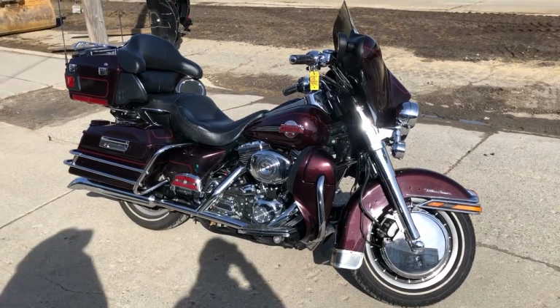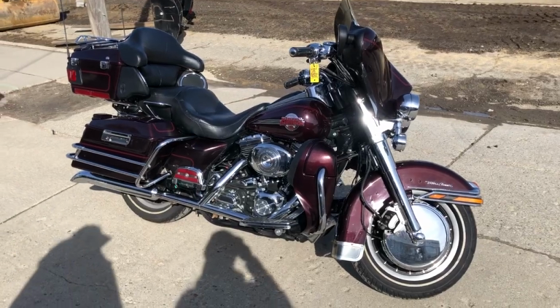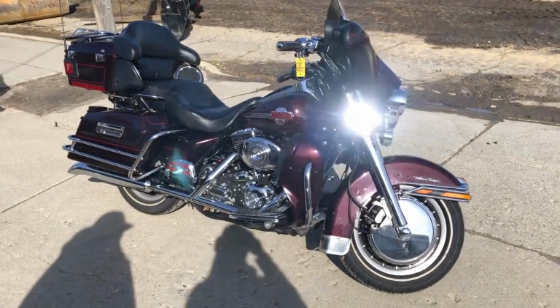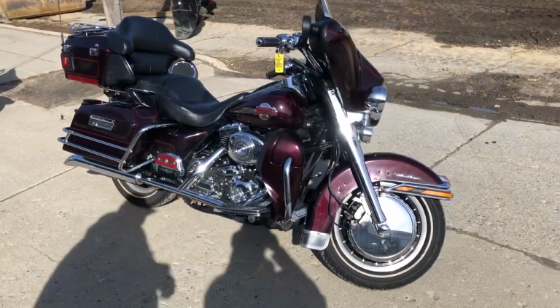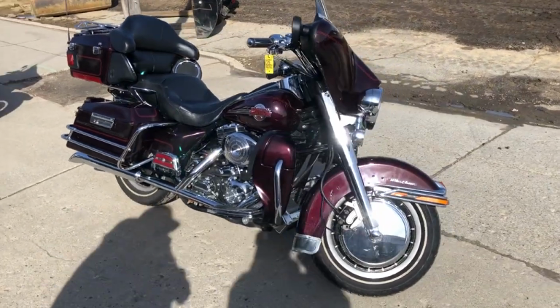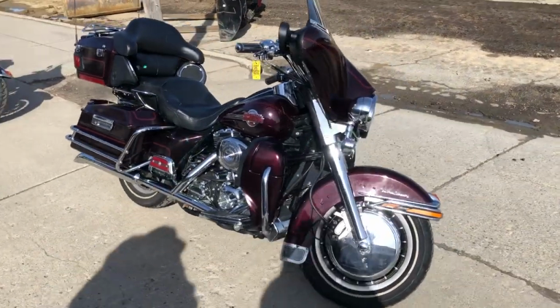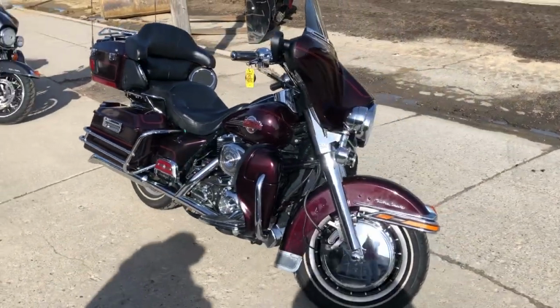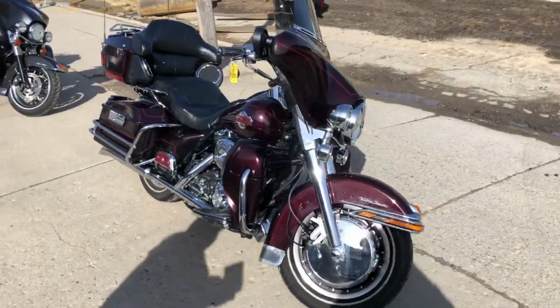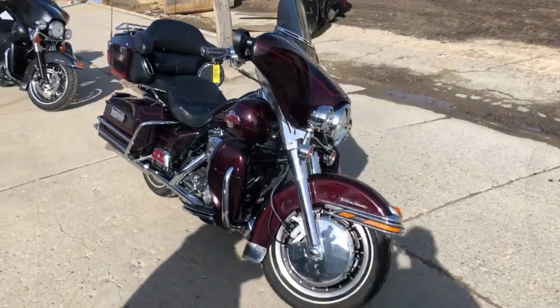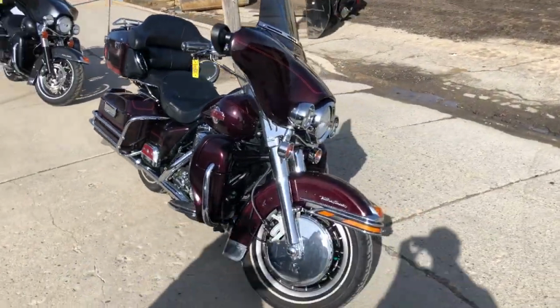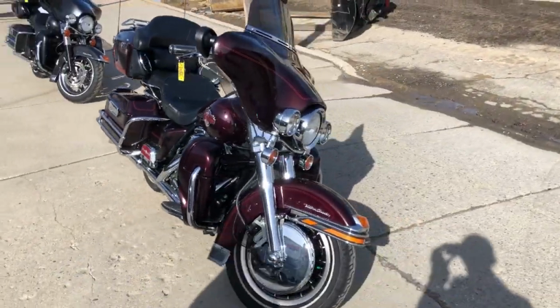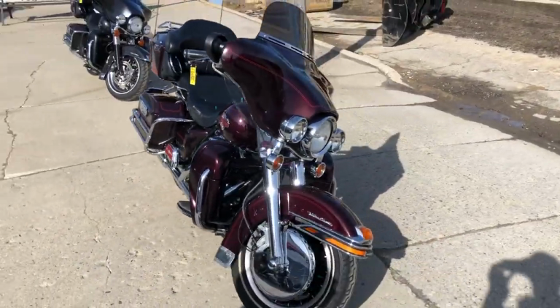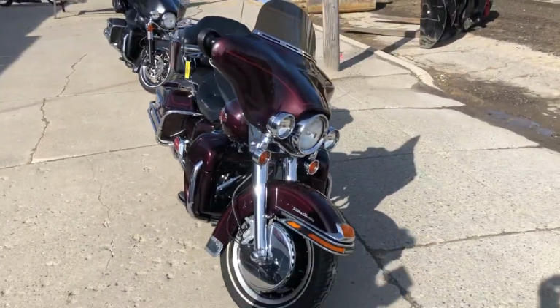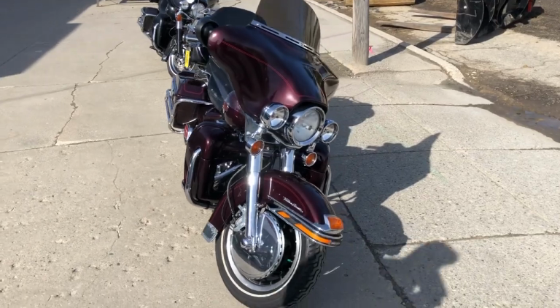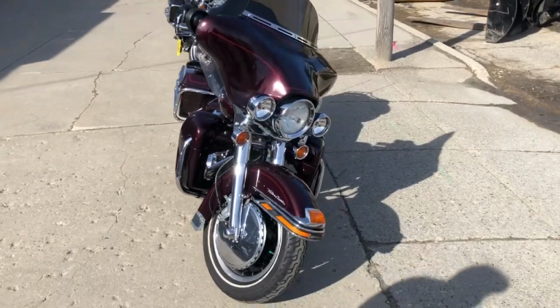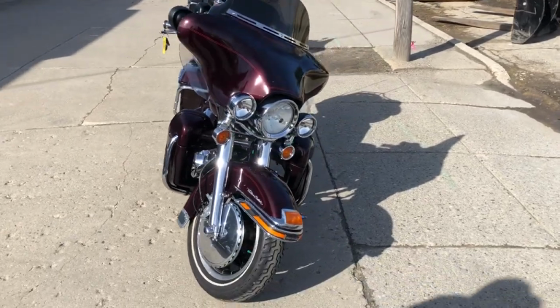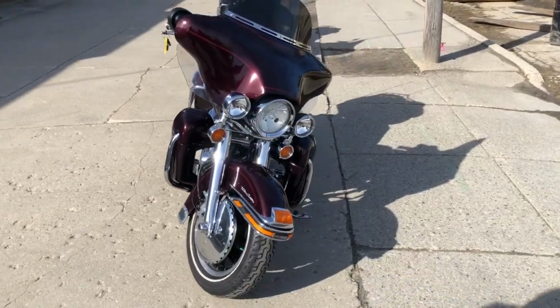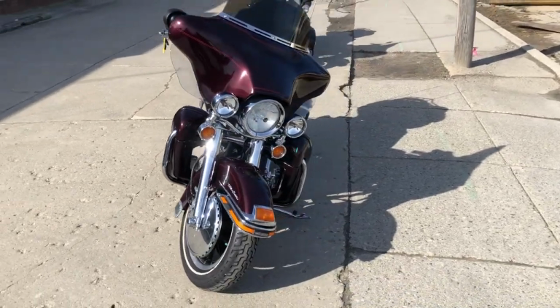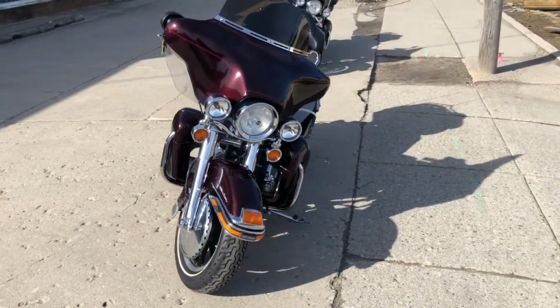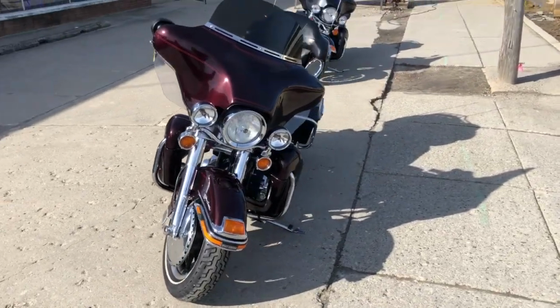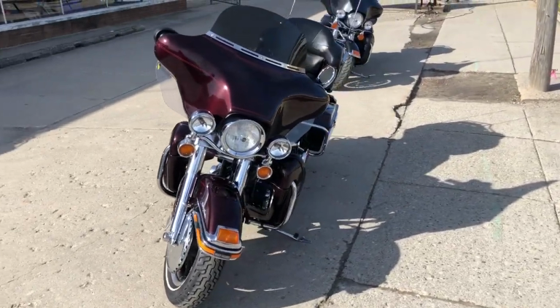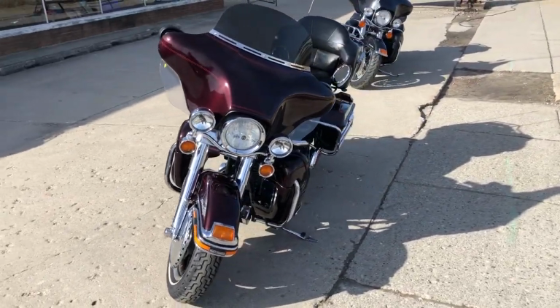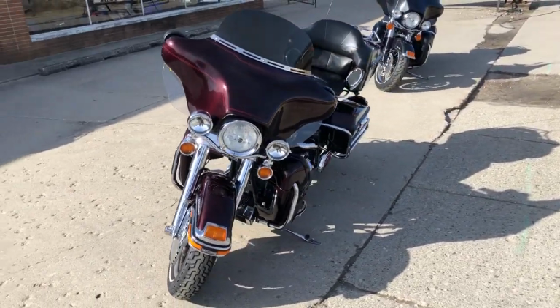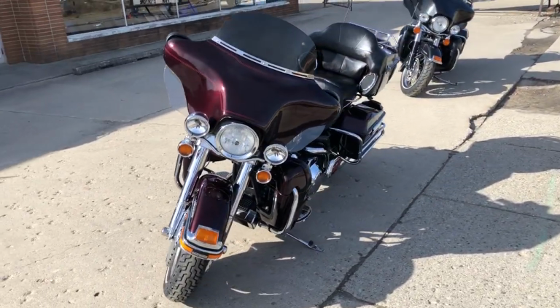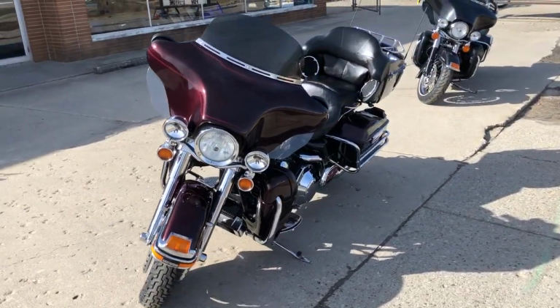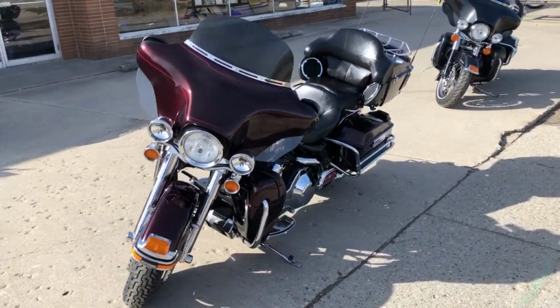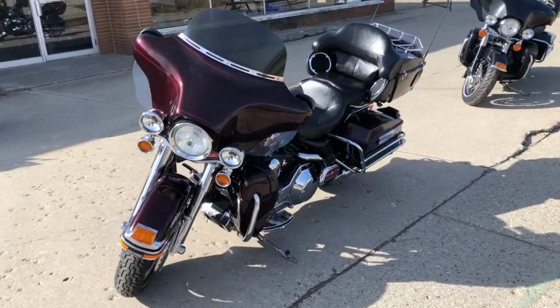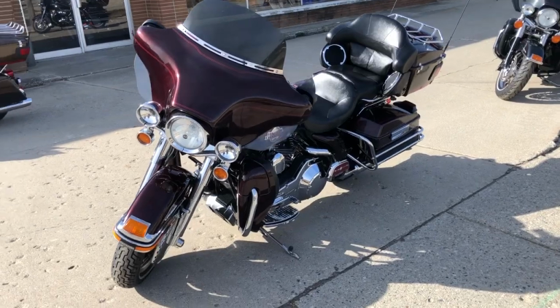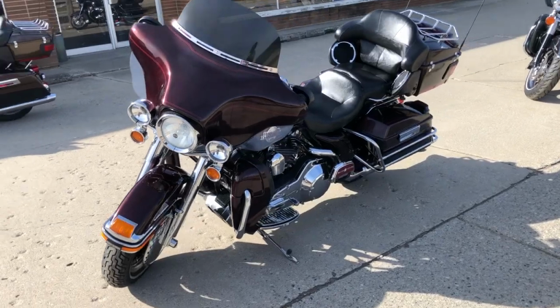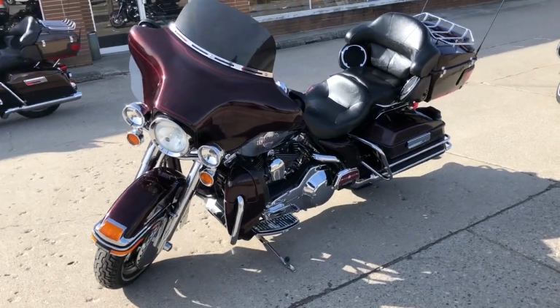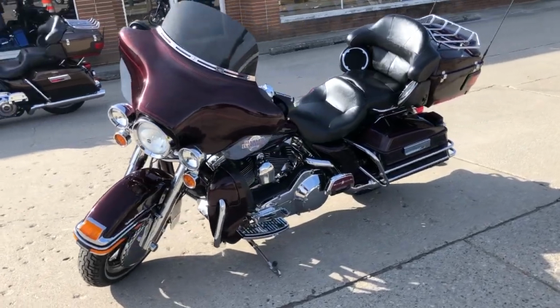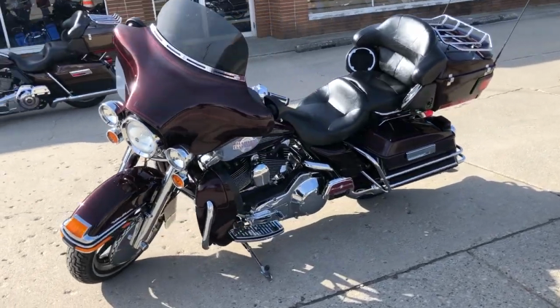Hey guys, ApprovalPowerSports.com here, doing some videos on some stuff that just rolled into the showroom. 2005 Ultra Classic Fuel Injected, only 9,187 miles — sharp bike.